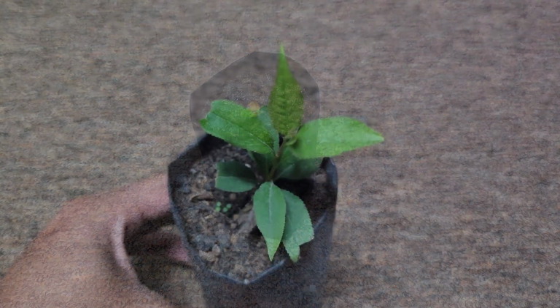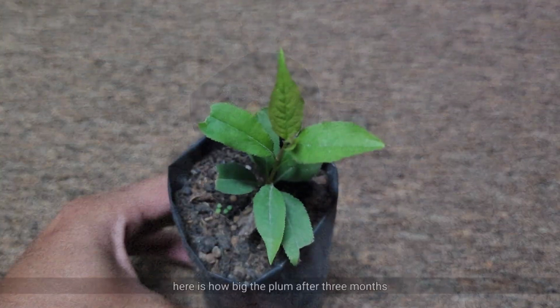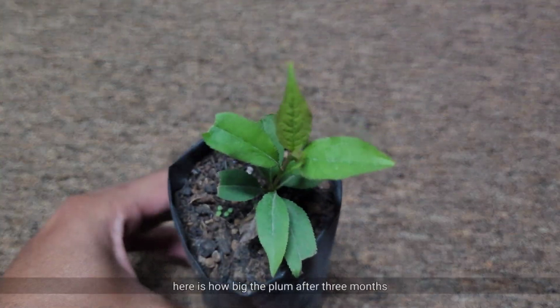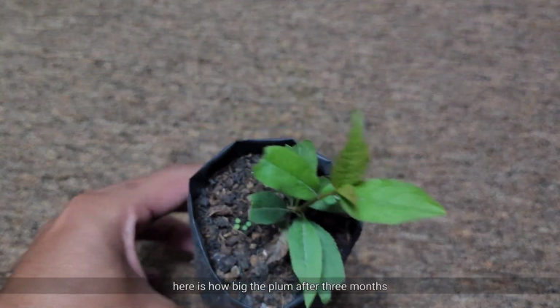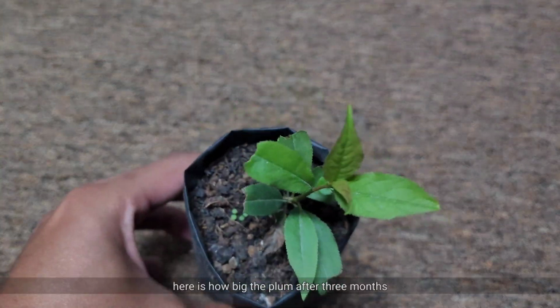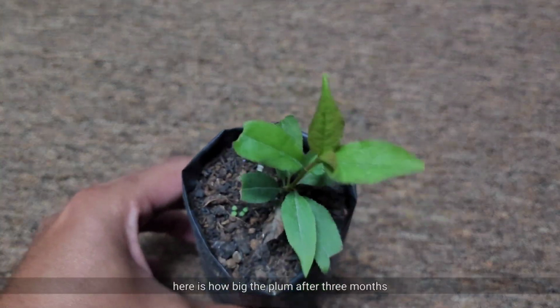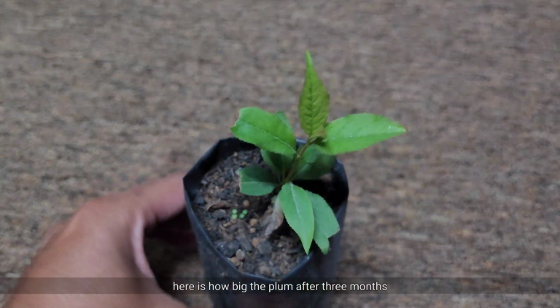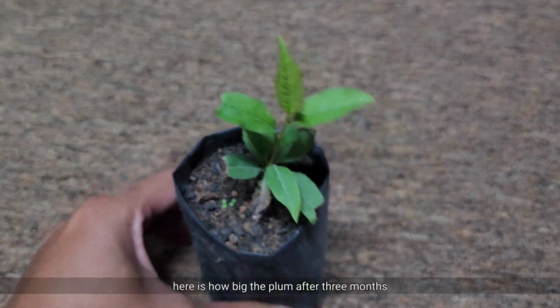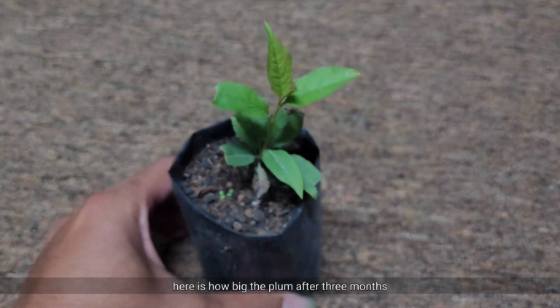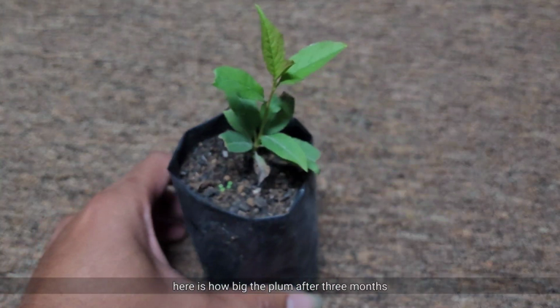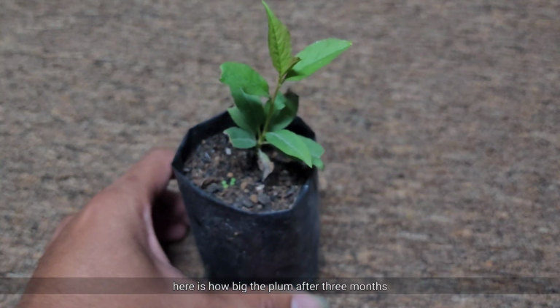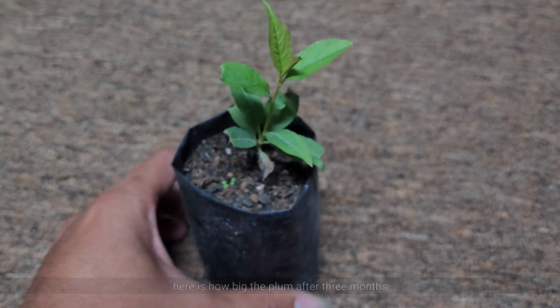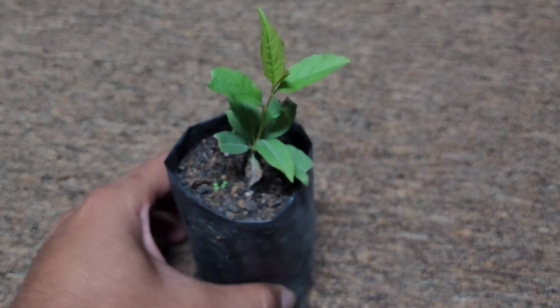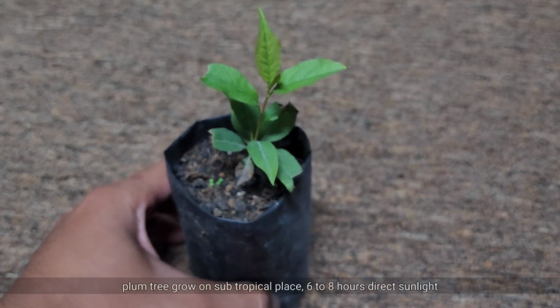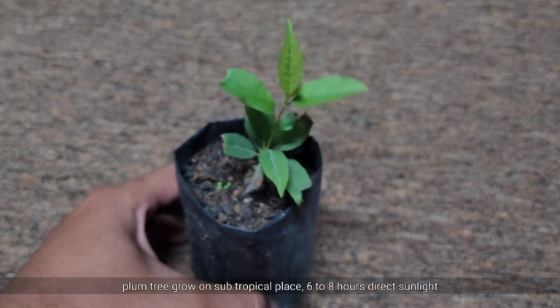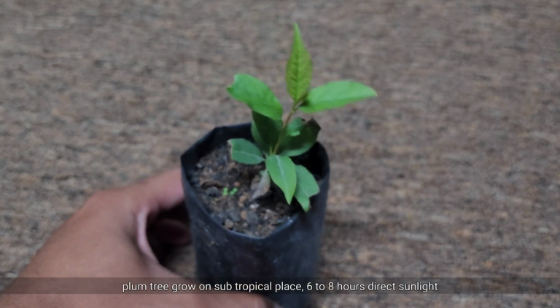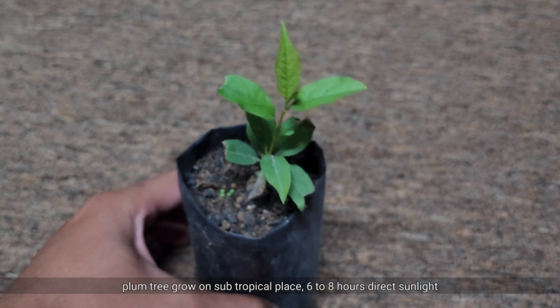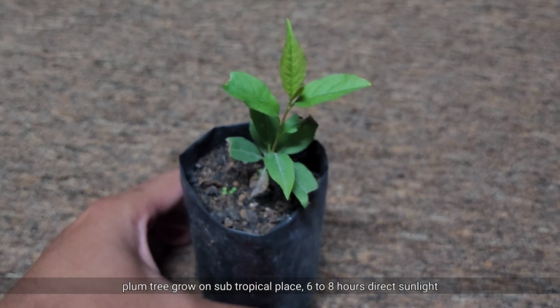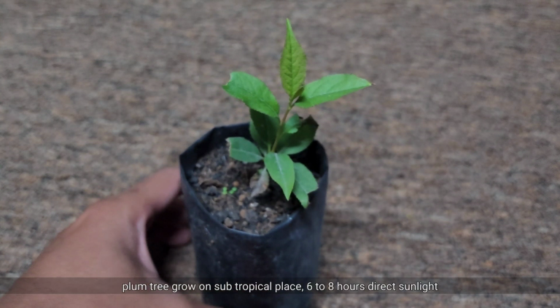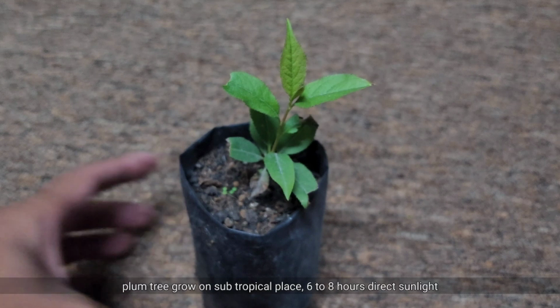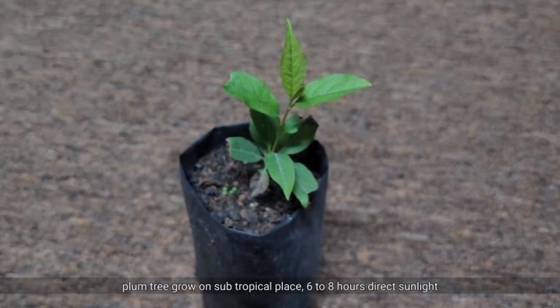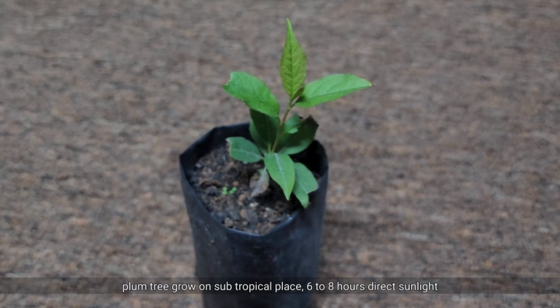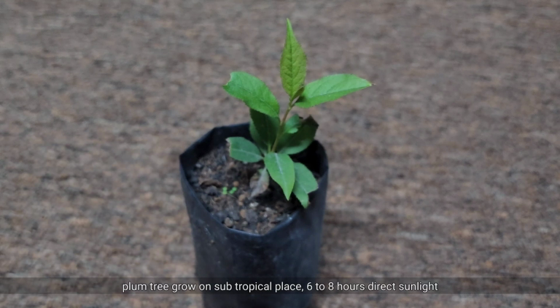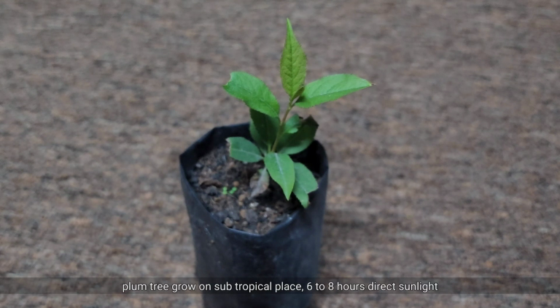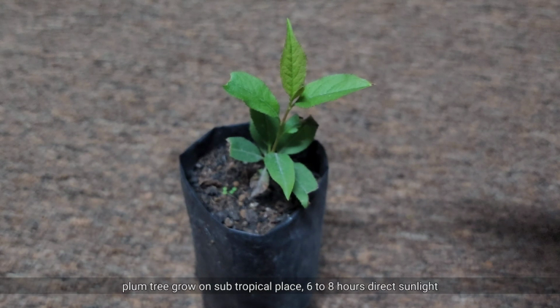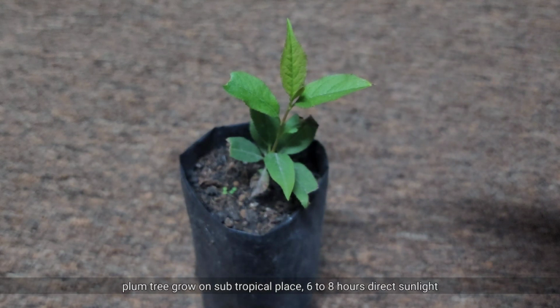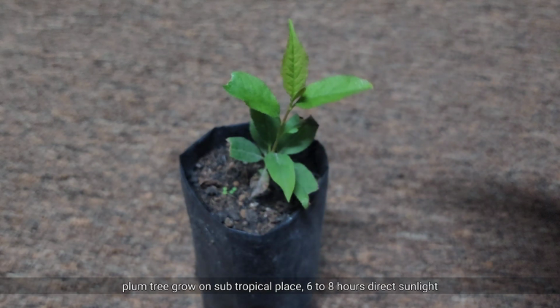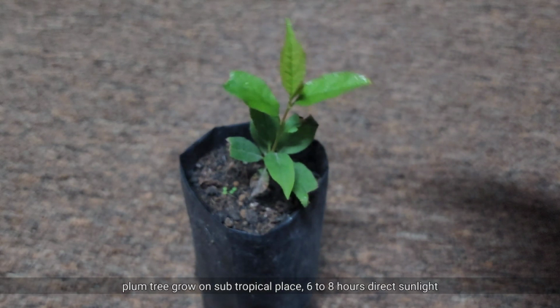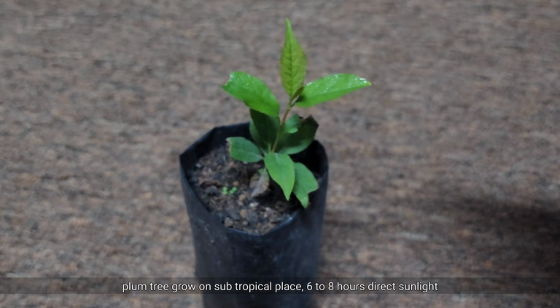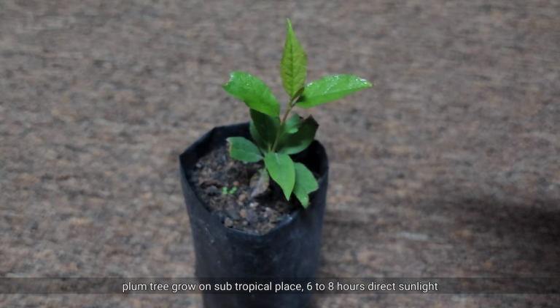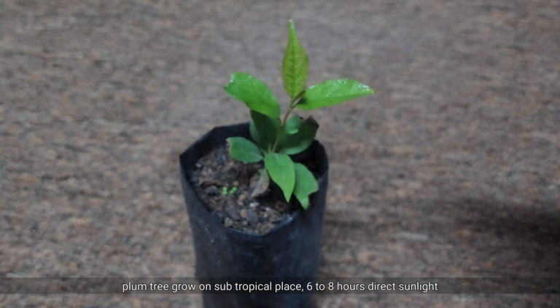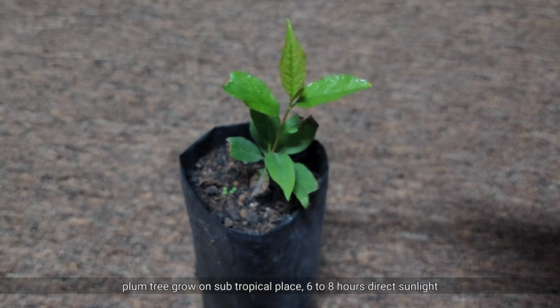Here is how the plum looks after 3 months. Plum trees grow in subtropical places, needing 6 to 8 hours of direct sunlight.